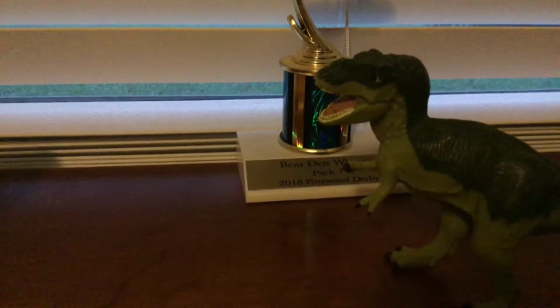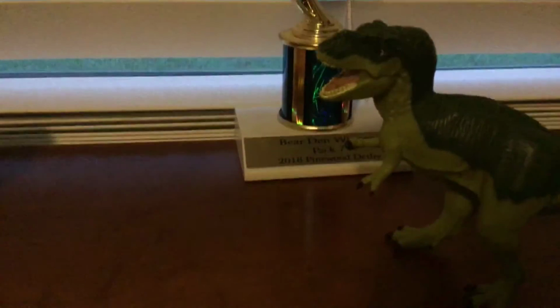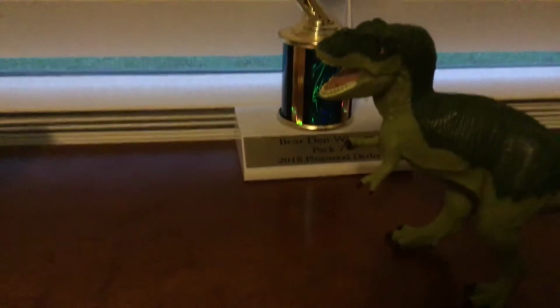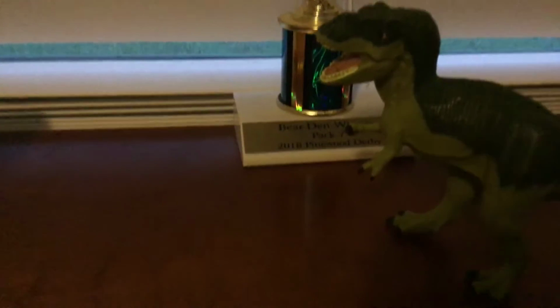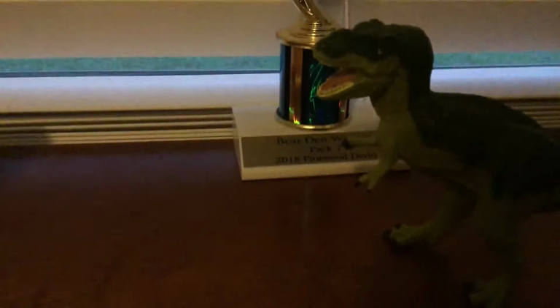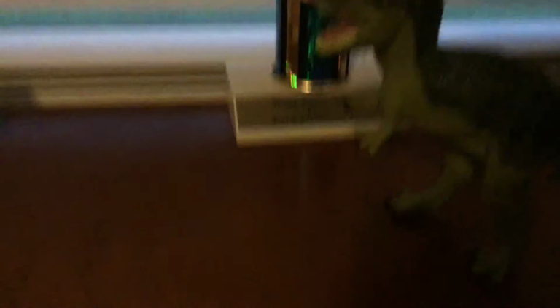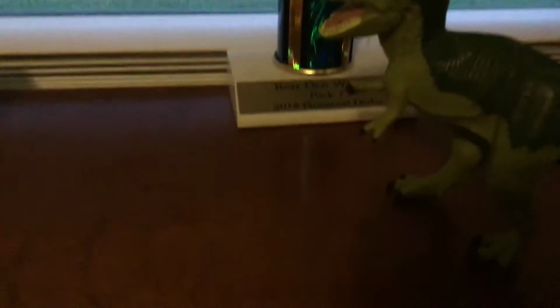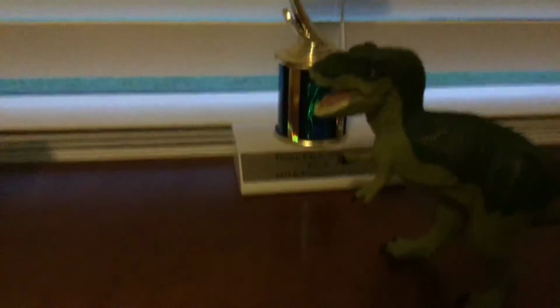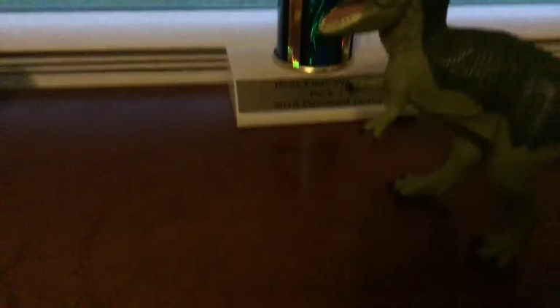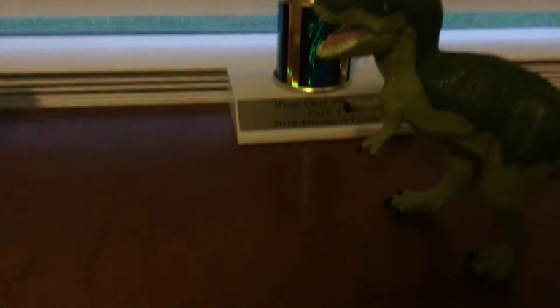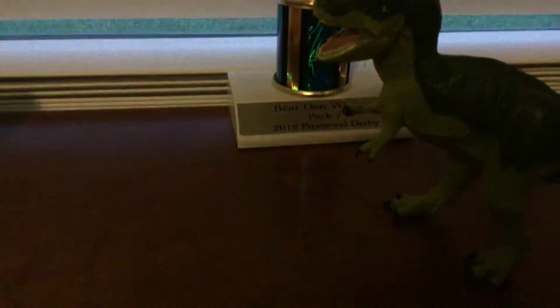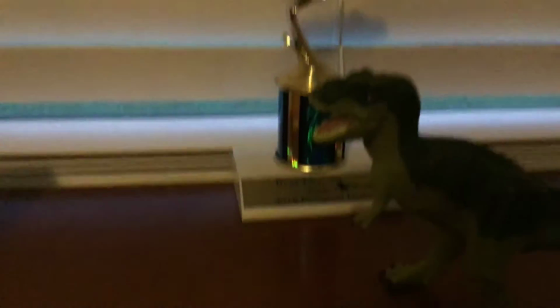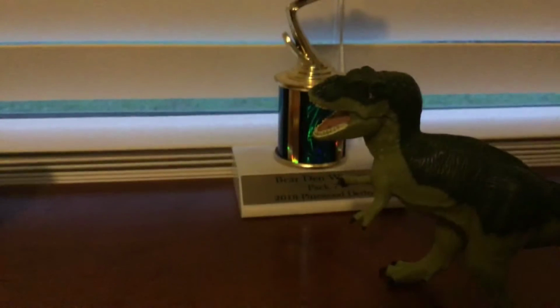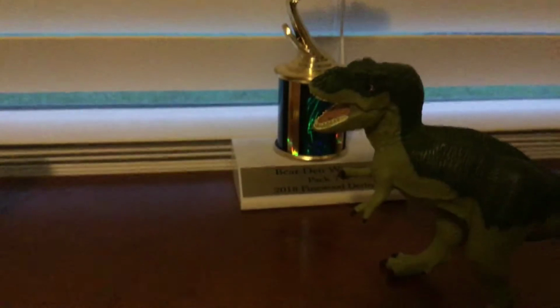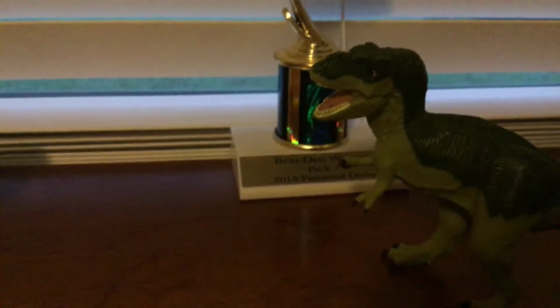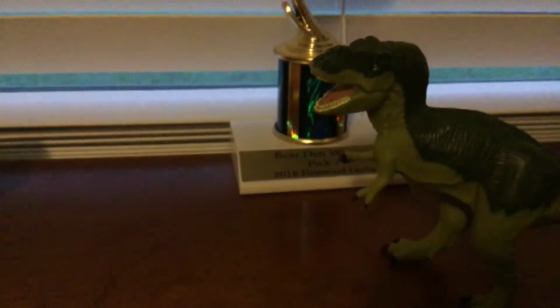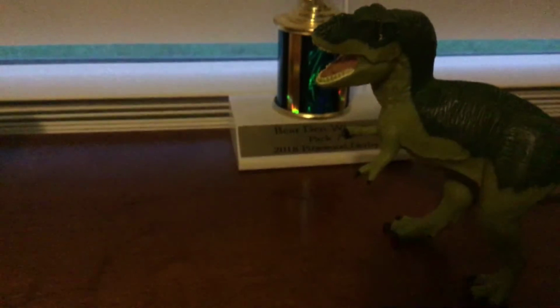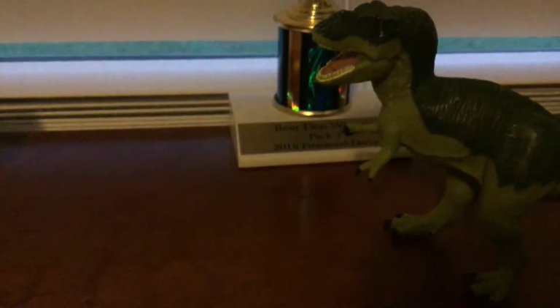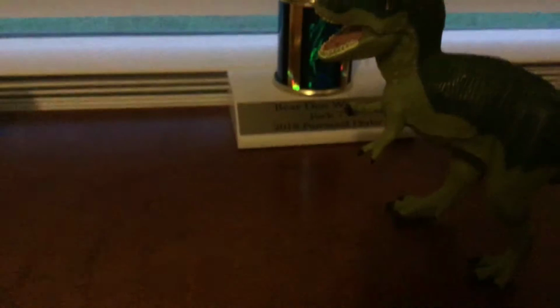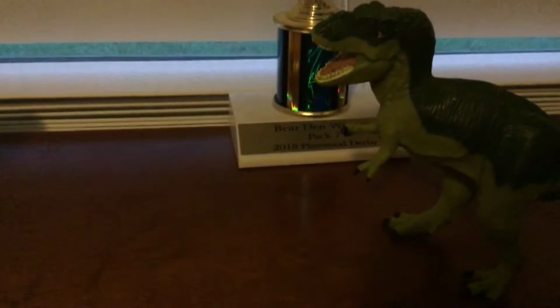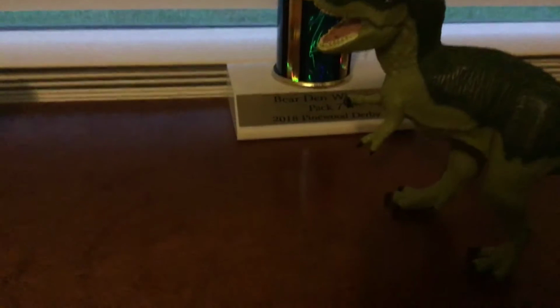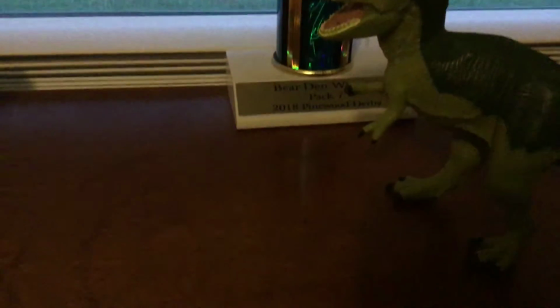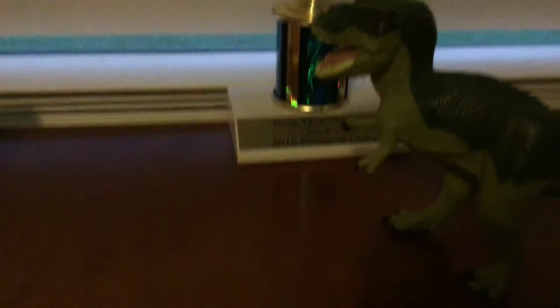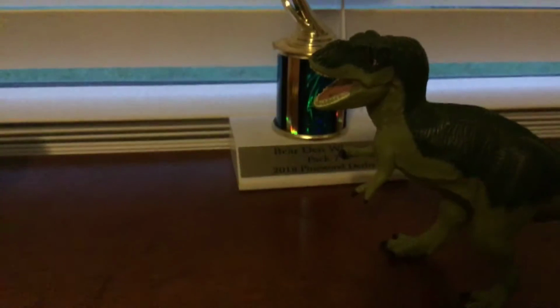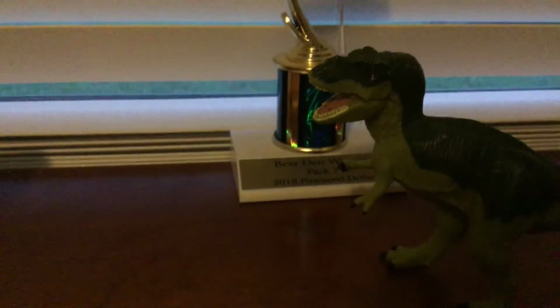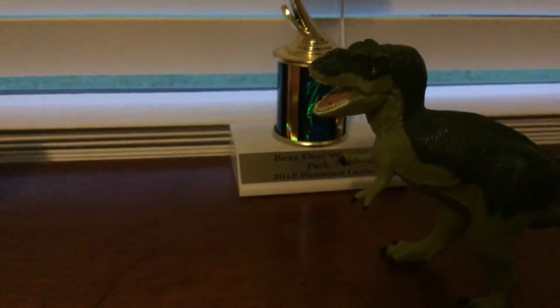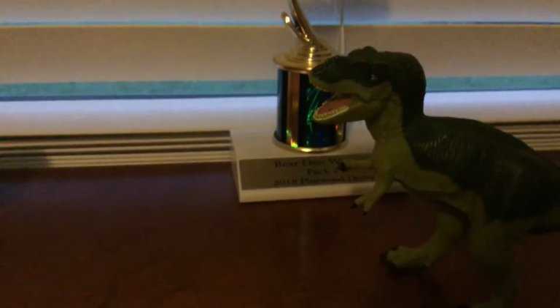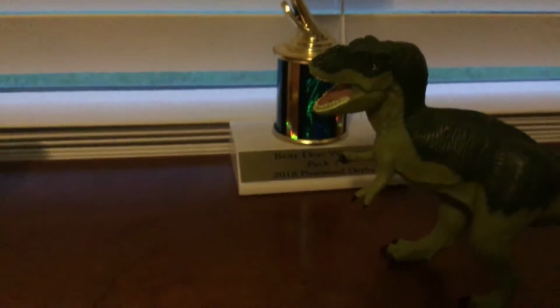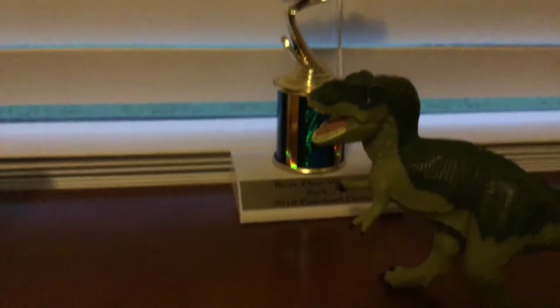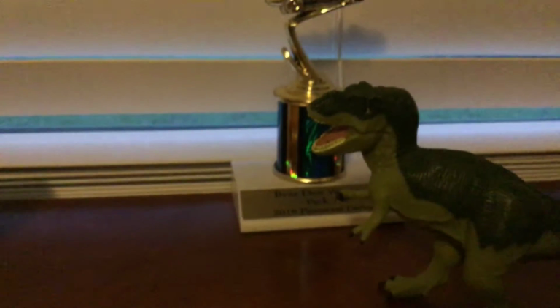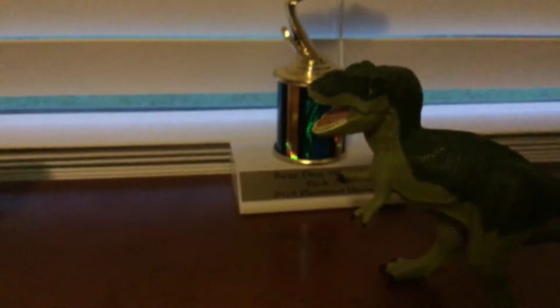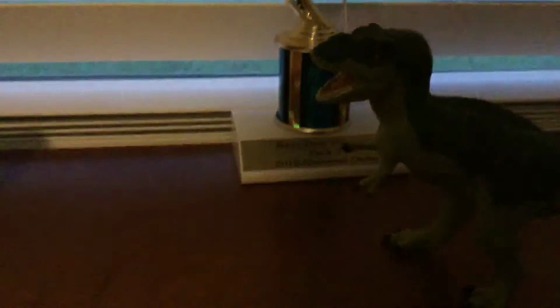Tyrannosaurus Rex apparently had feathers, which I love that. And one of my favorite toys — my favorite toy — is another T-Rex, which I'll tell you about in another video.